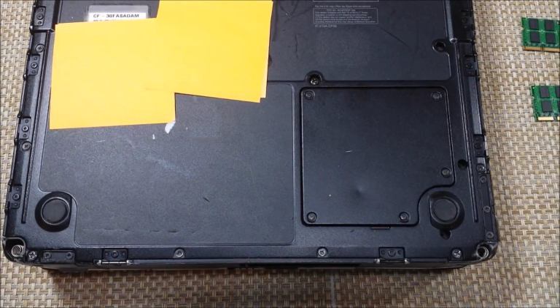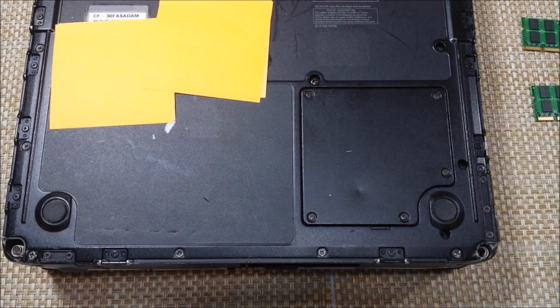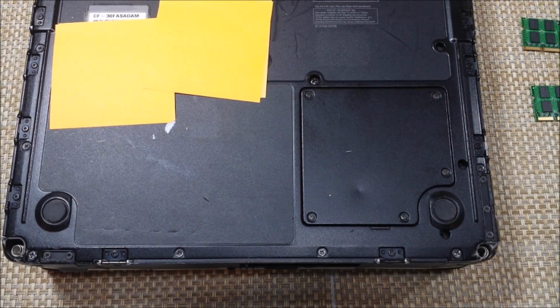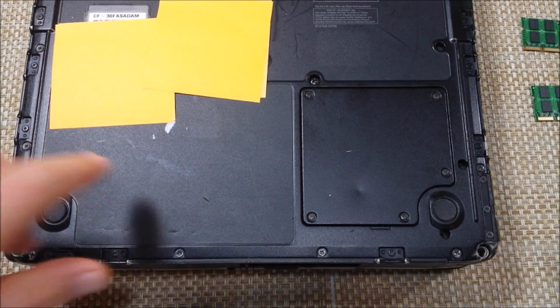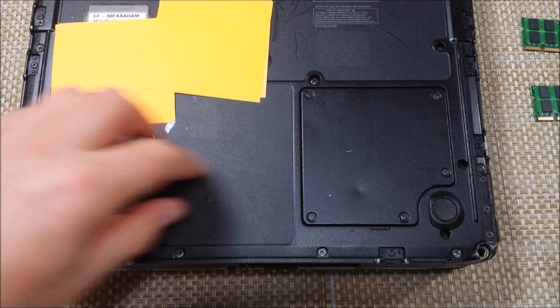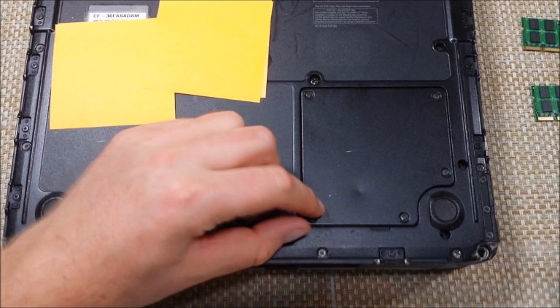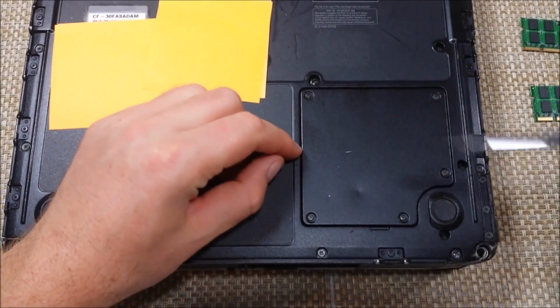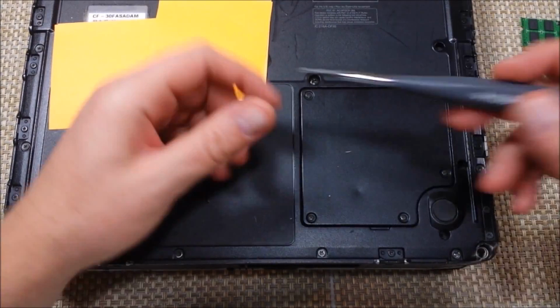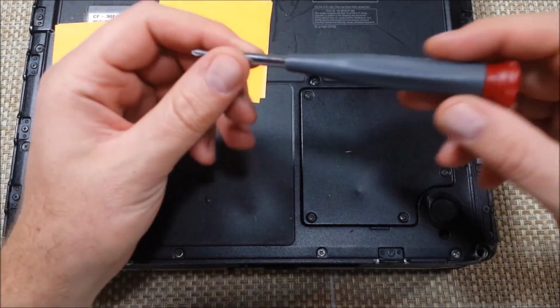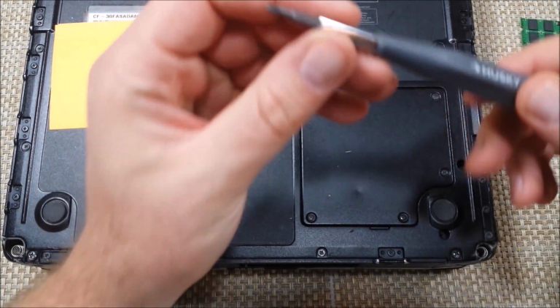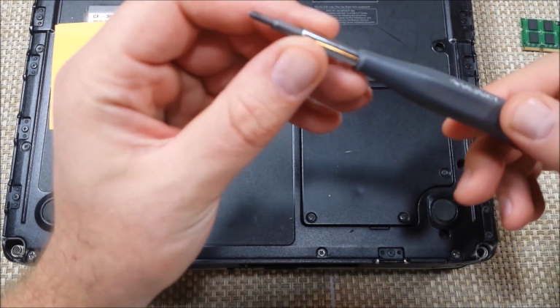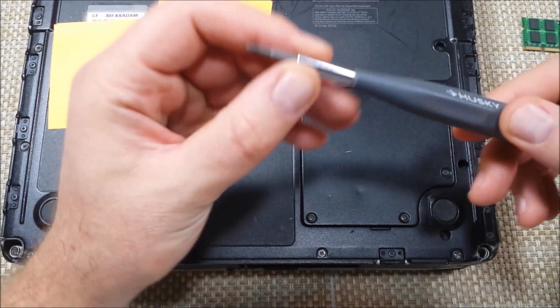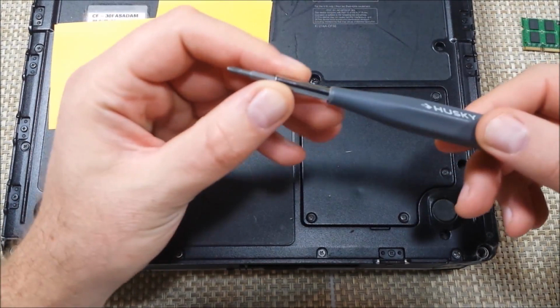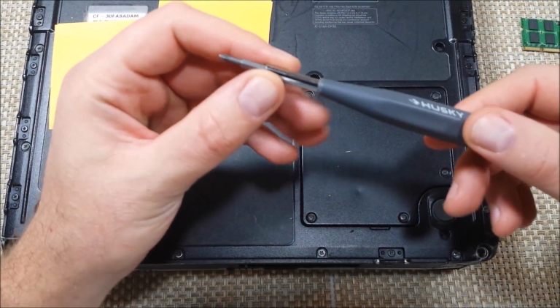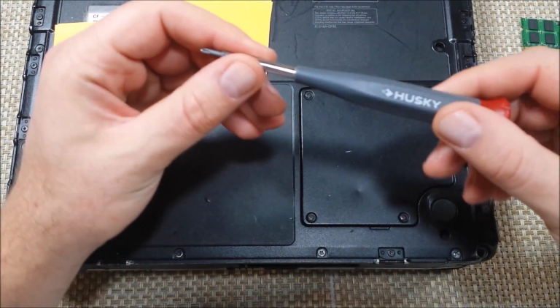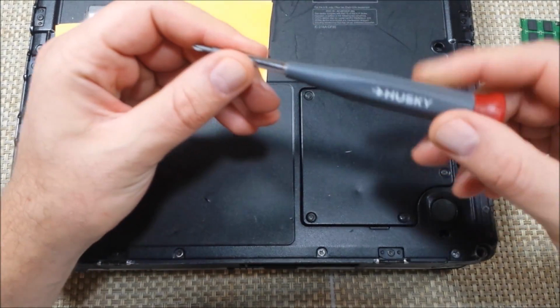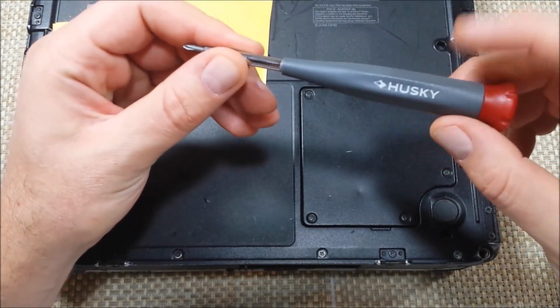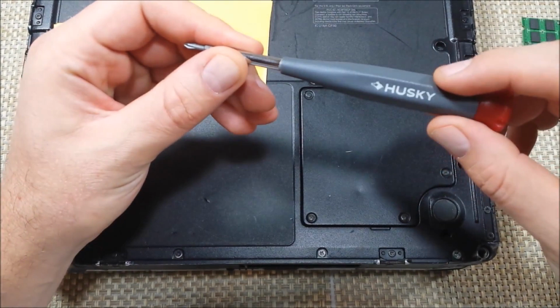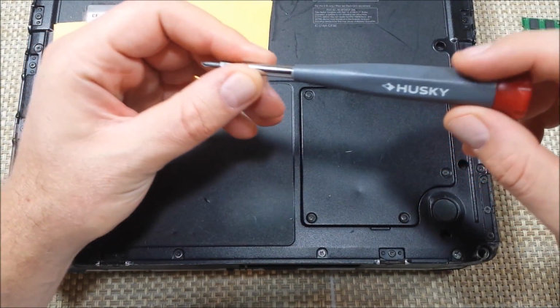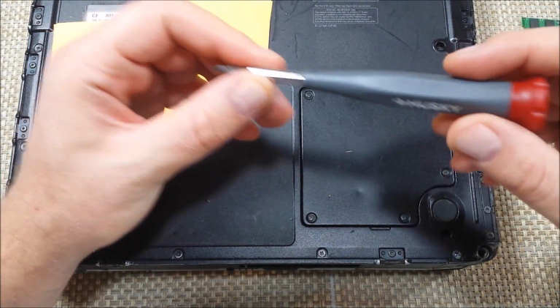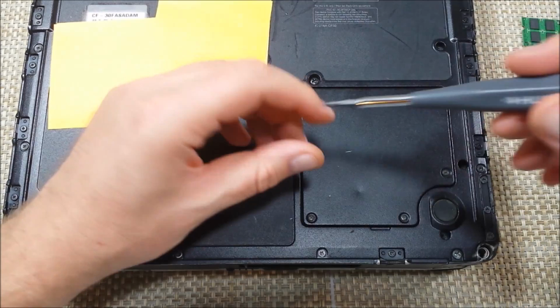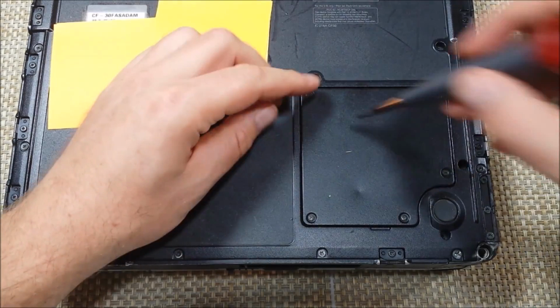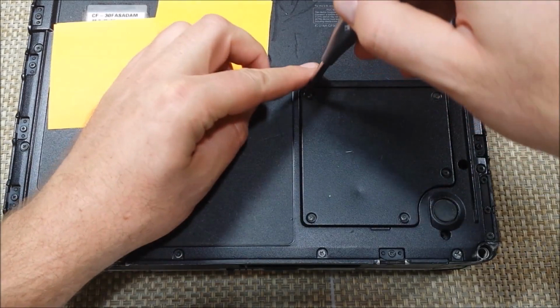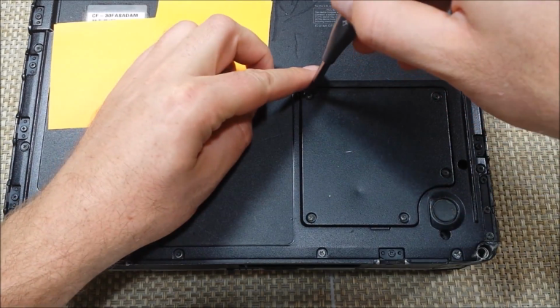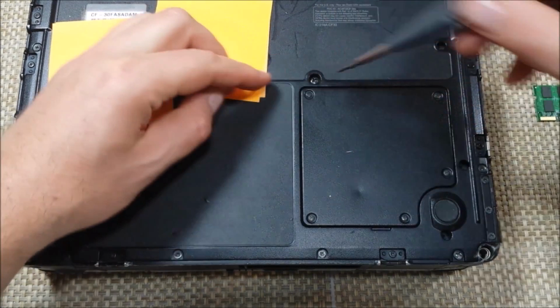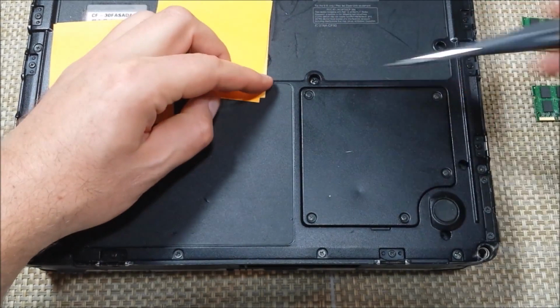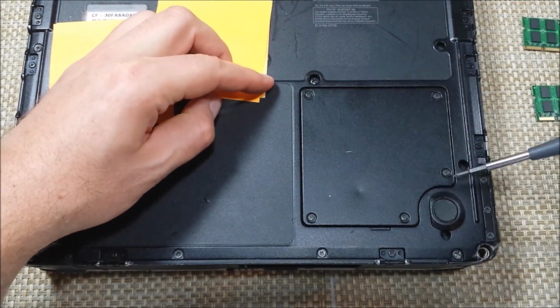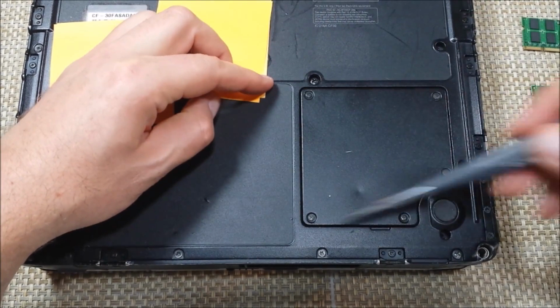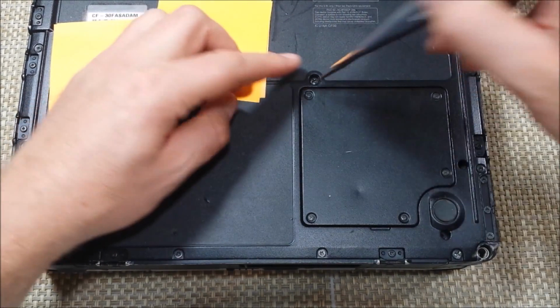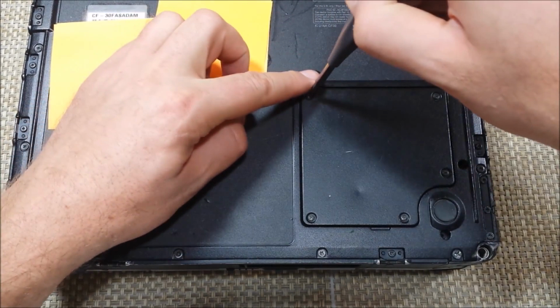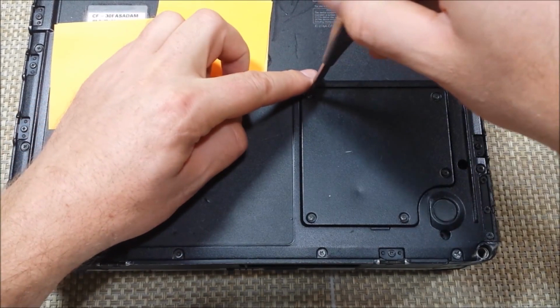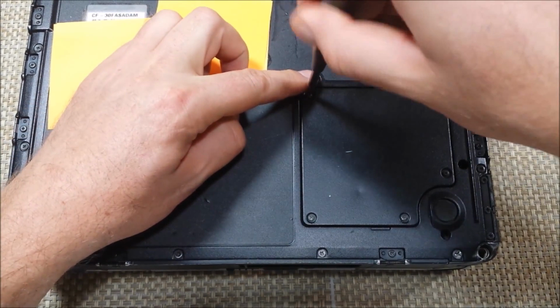Once we got the battery out, we're going to use a small Phillips screwdriver. This one is a Husky — I got it from Home Depot. And right here we got 5 Phillips screws.